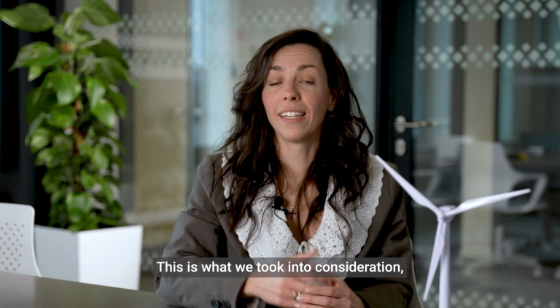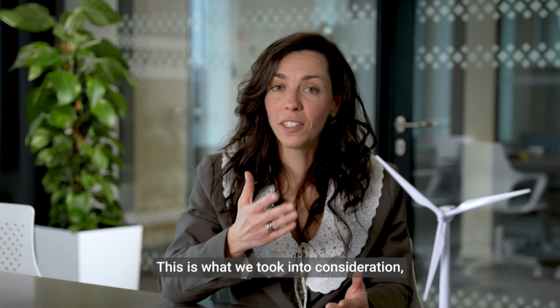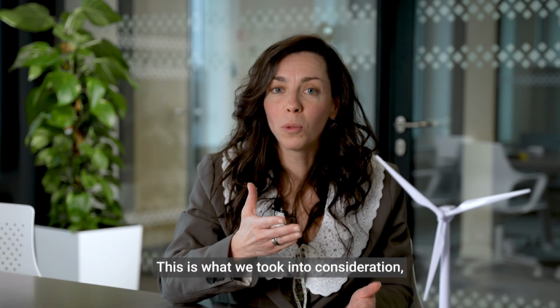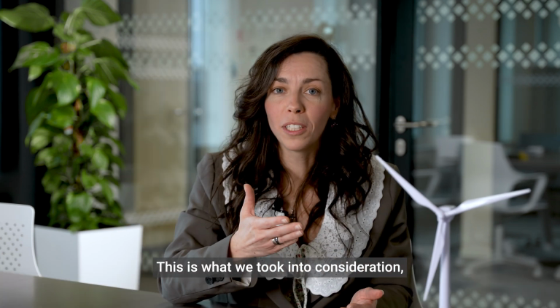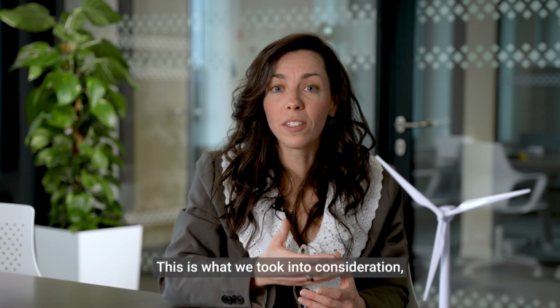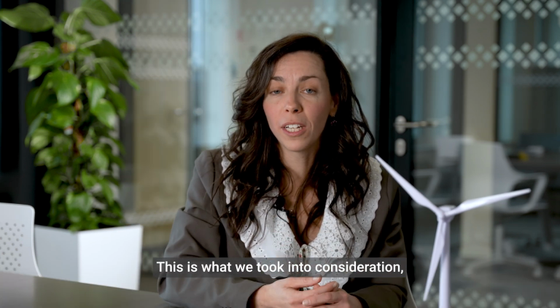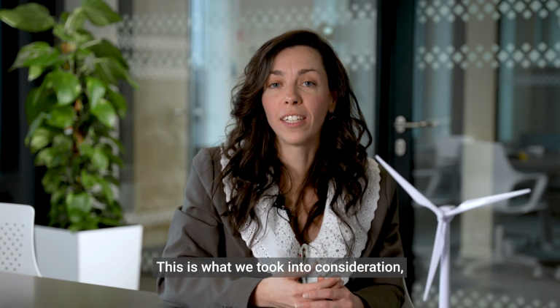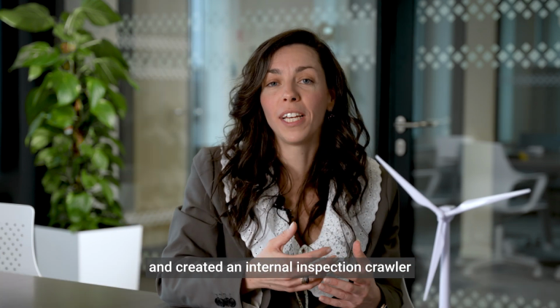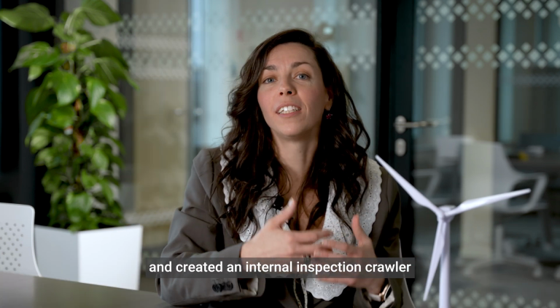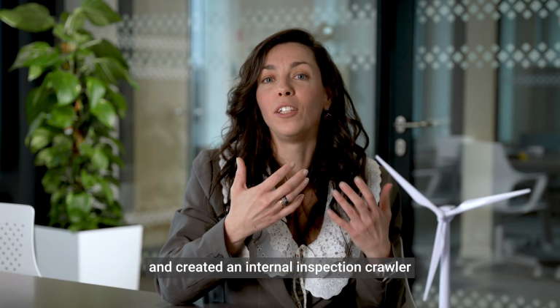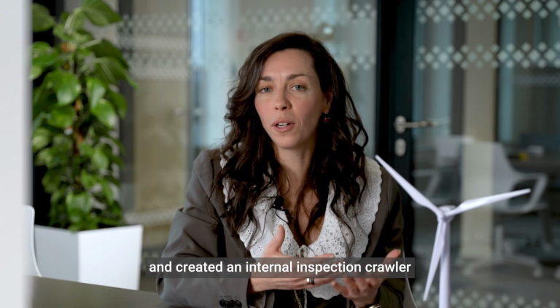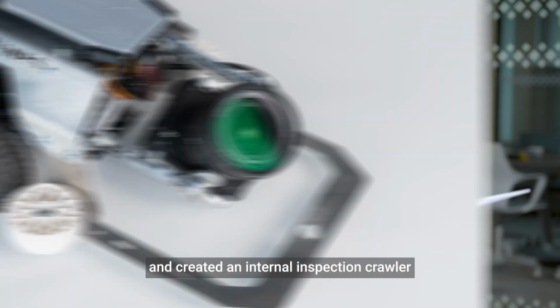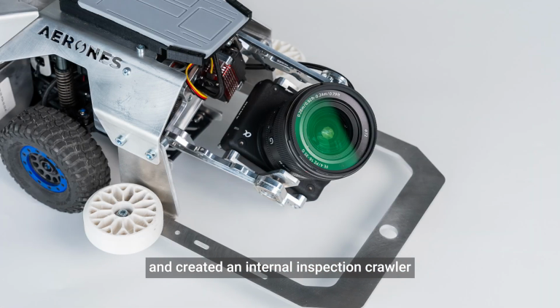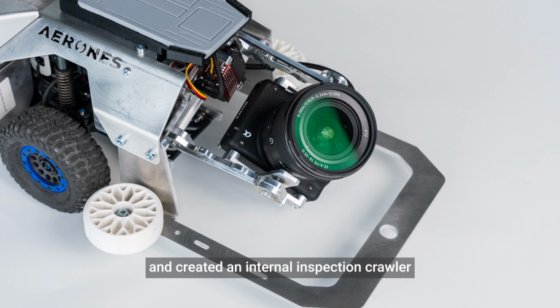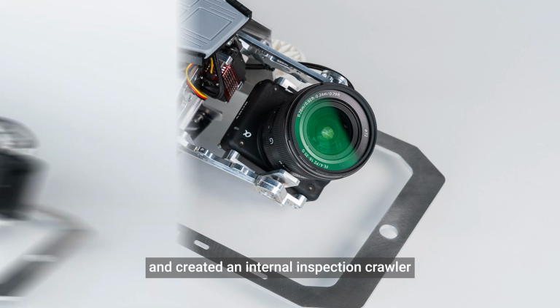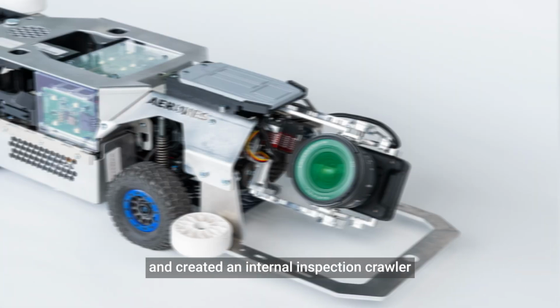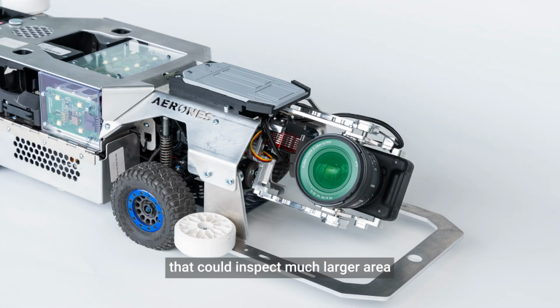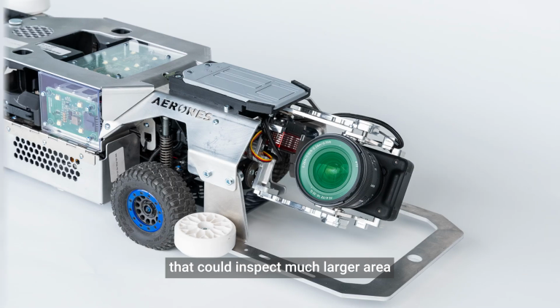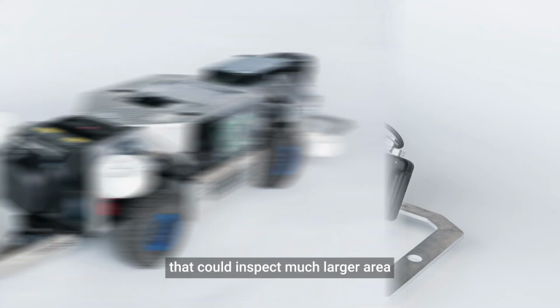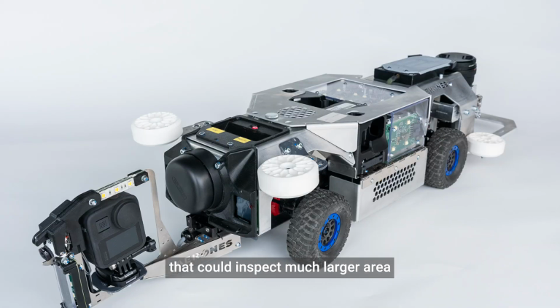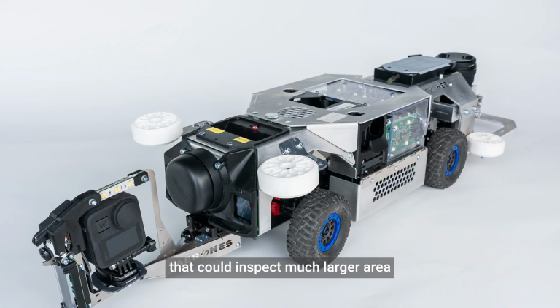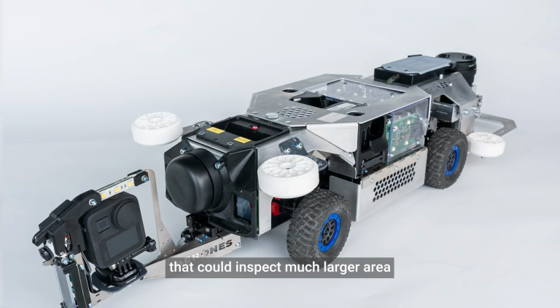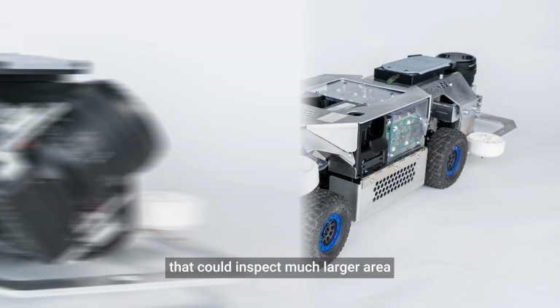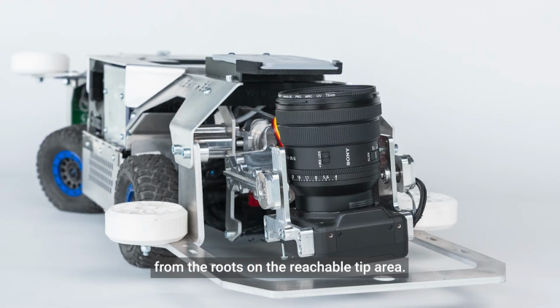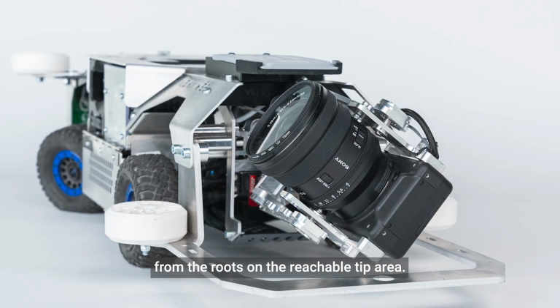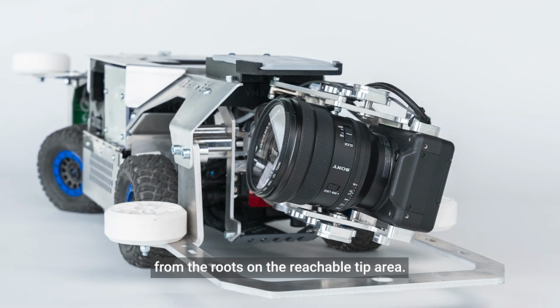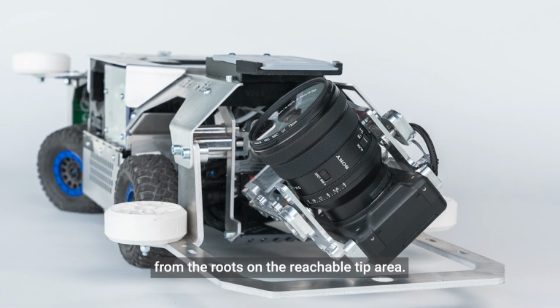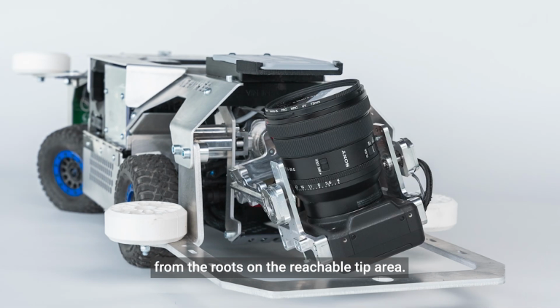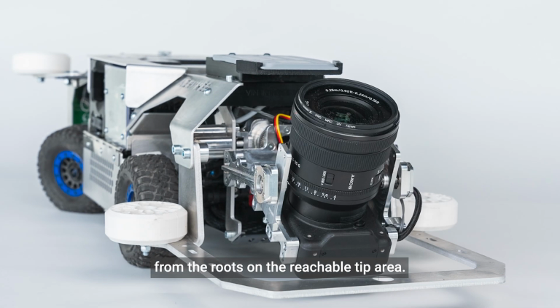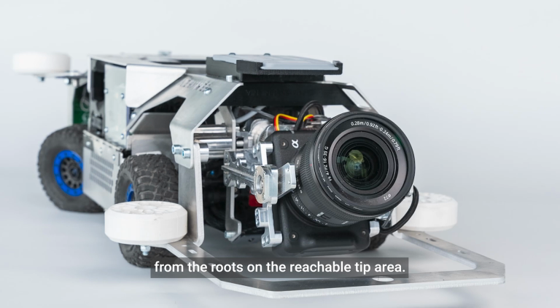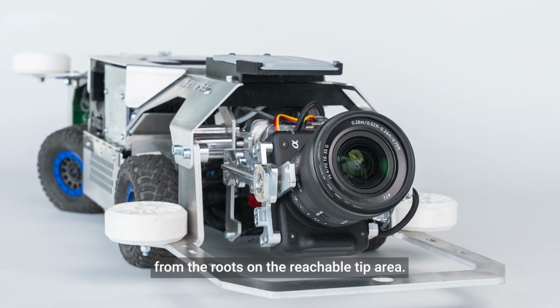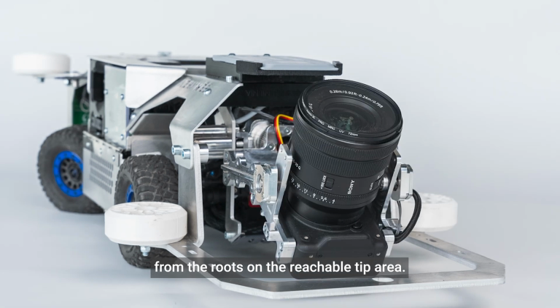And this is what we took into consideration and created an internal inspection crawler that could inspect a much larger area — from the root zone all the way to the reachable tip area.